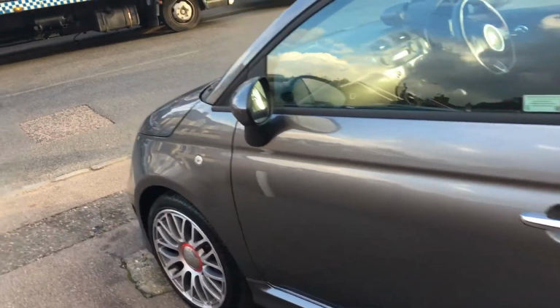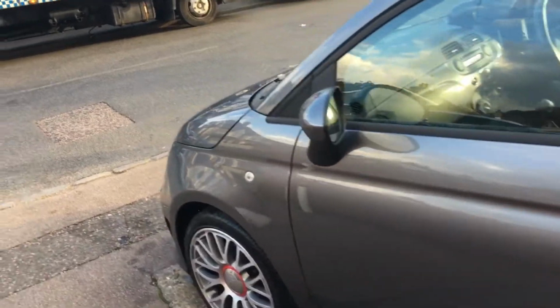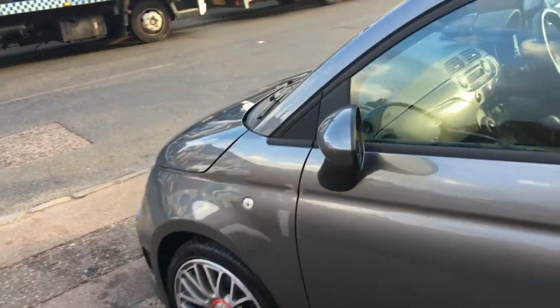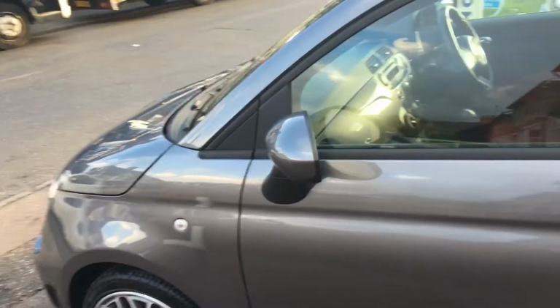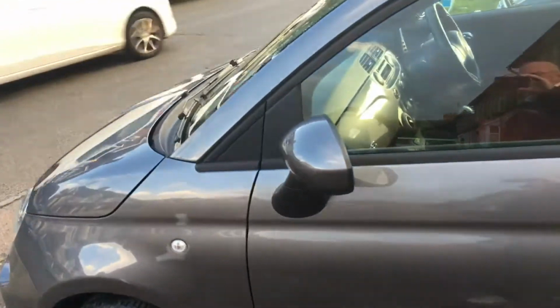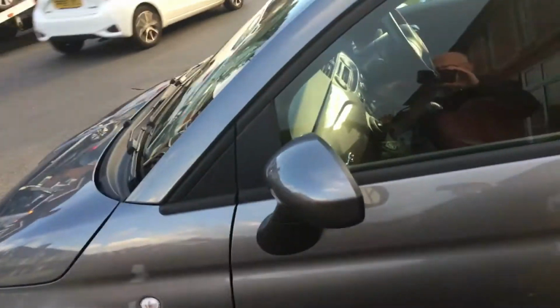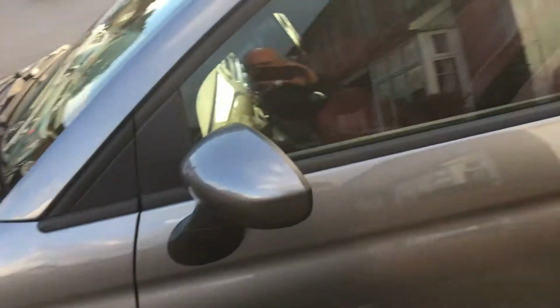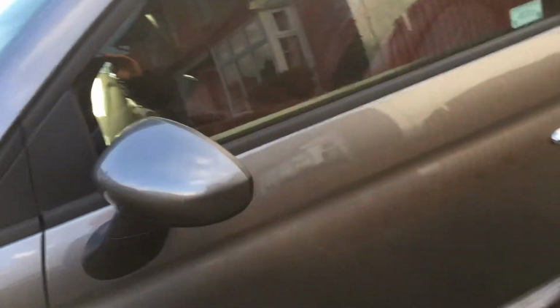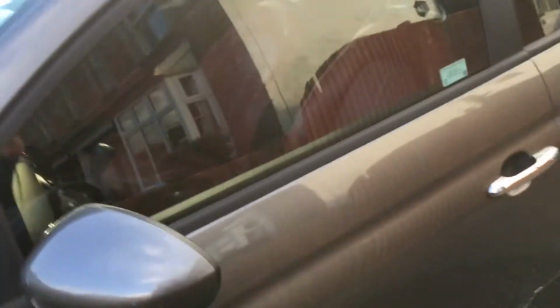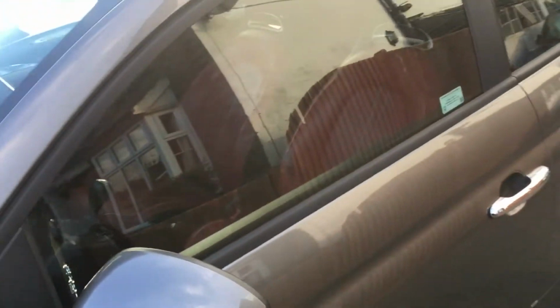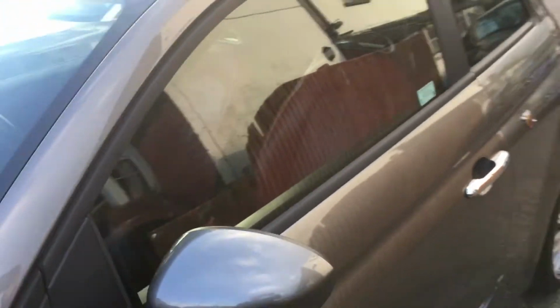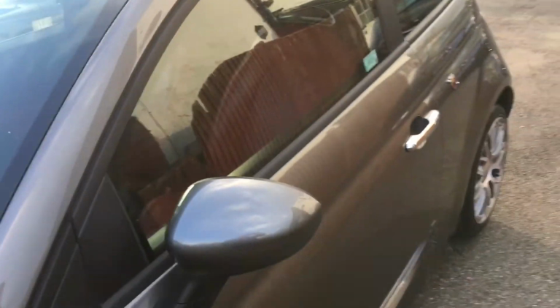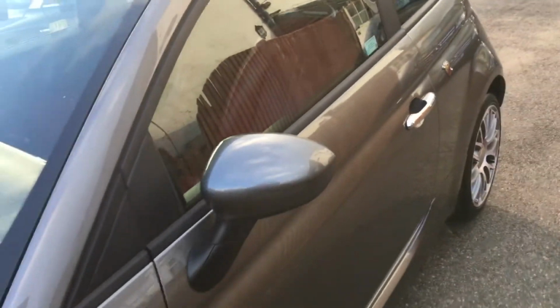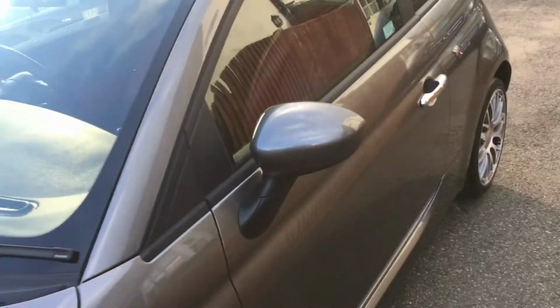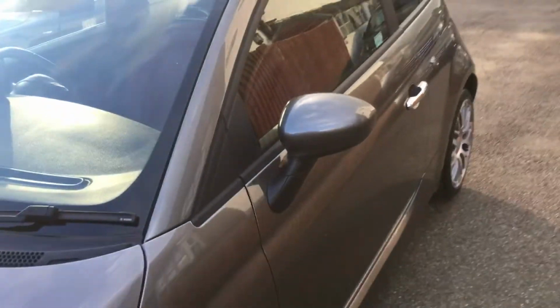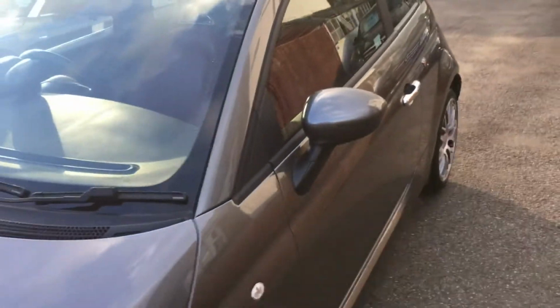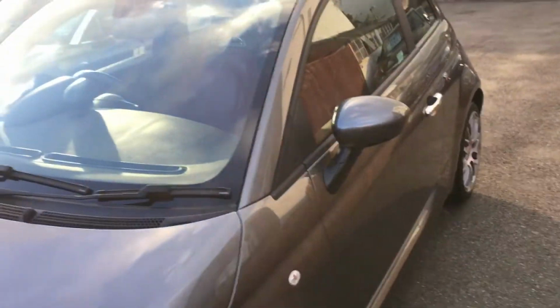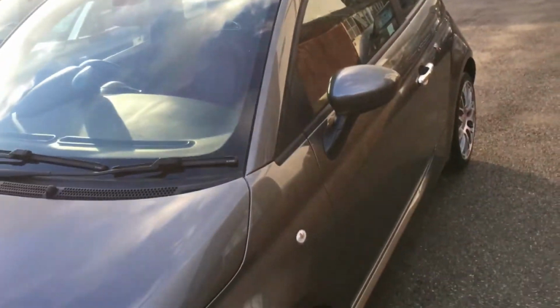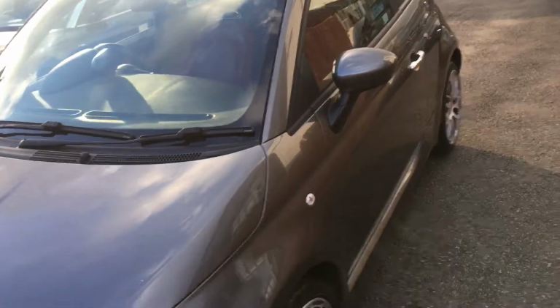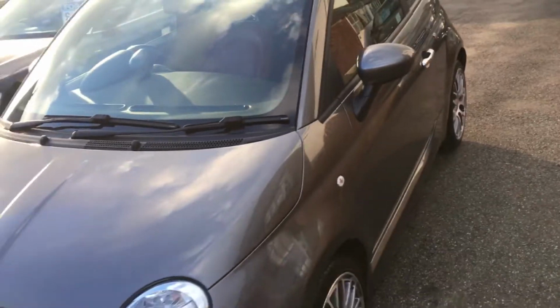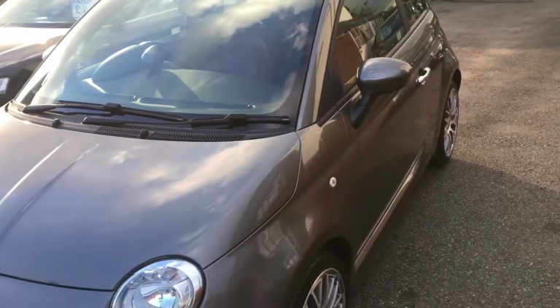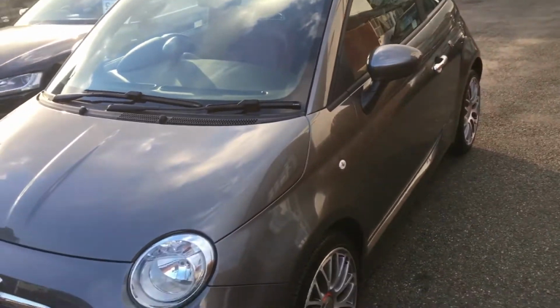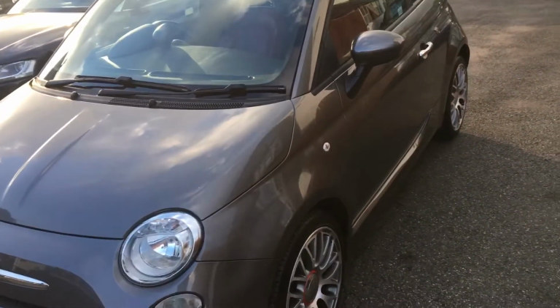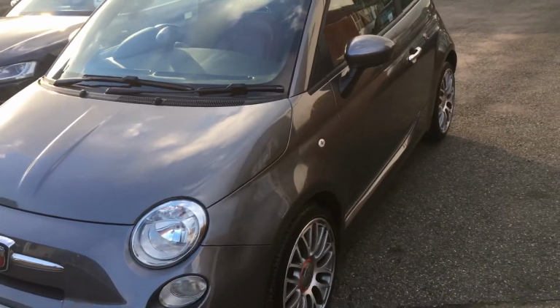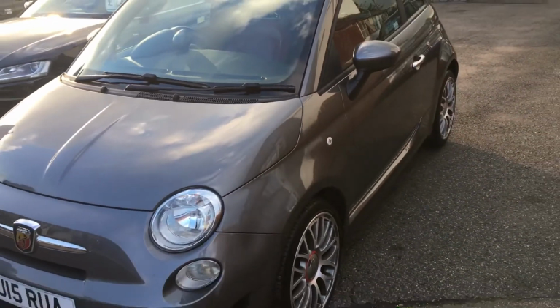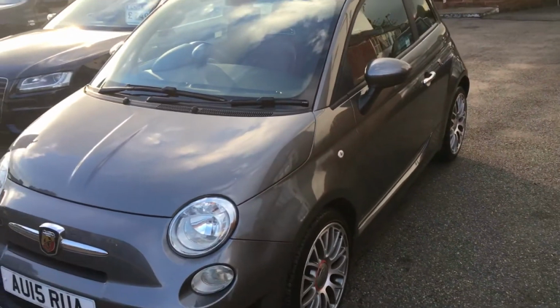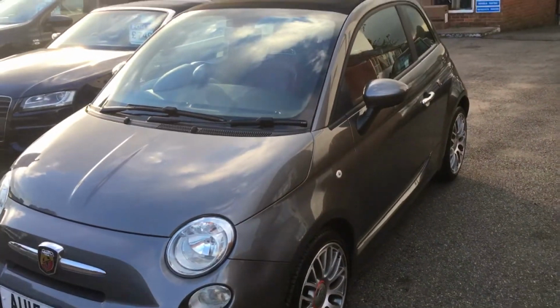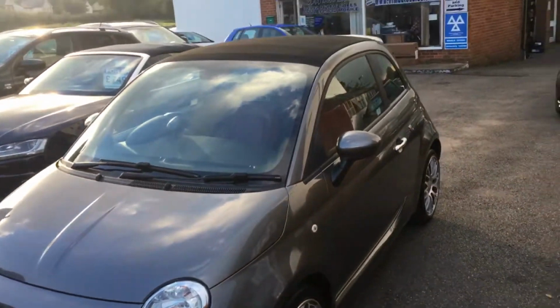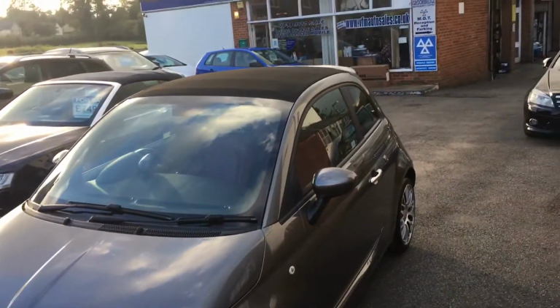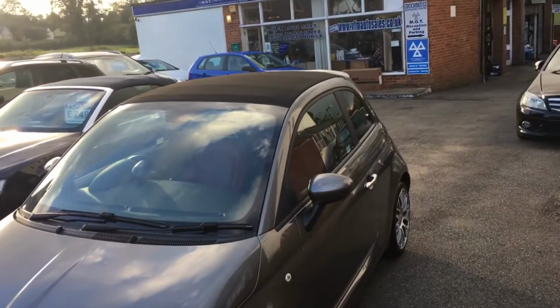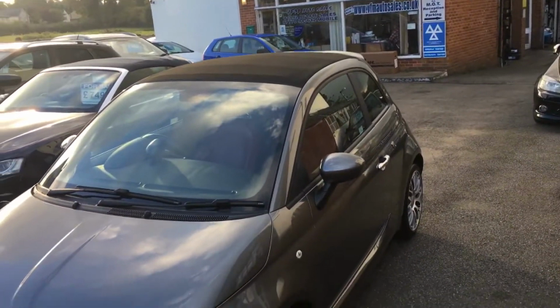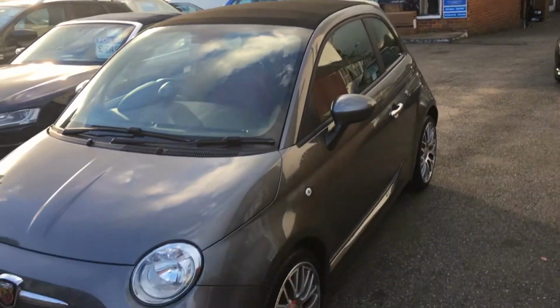It's an incredibly well-specced motorcar with air conditioning, ABS, alloy wheels just to name a few, and obviously the retracting hood at the top.